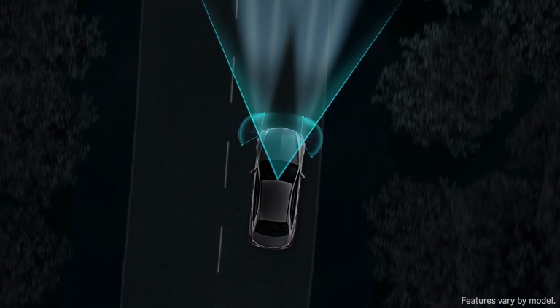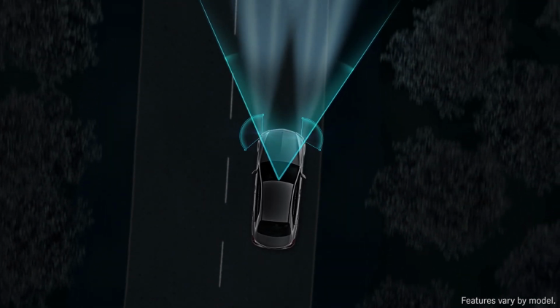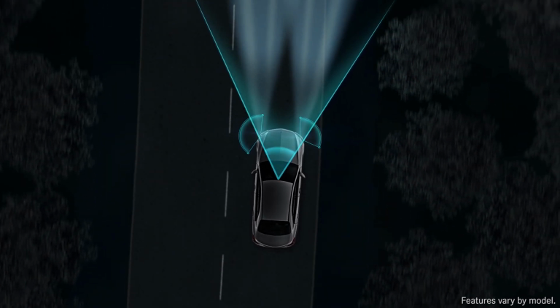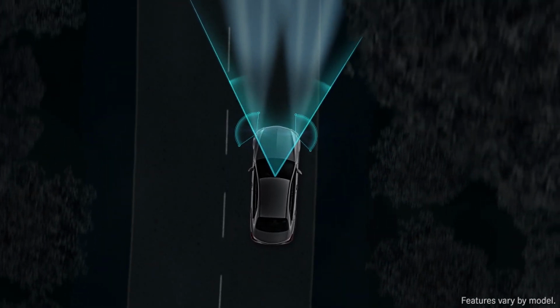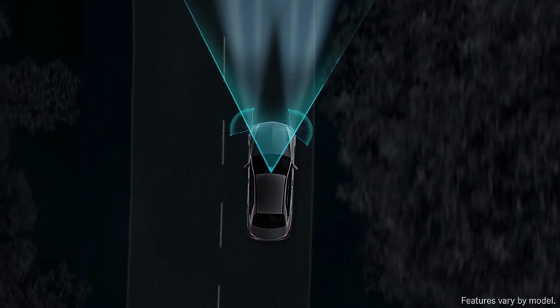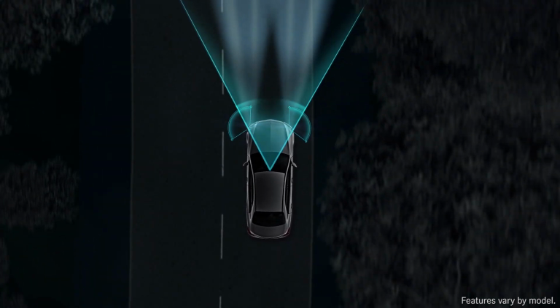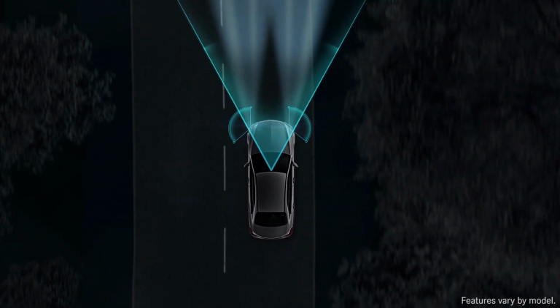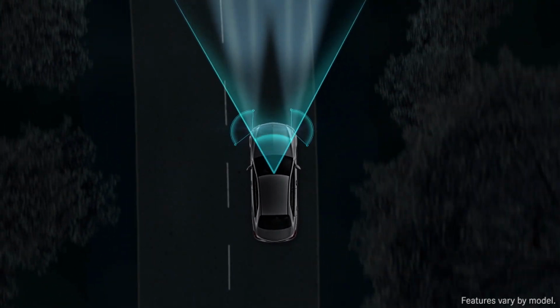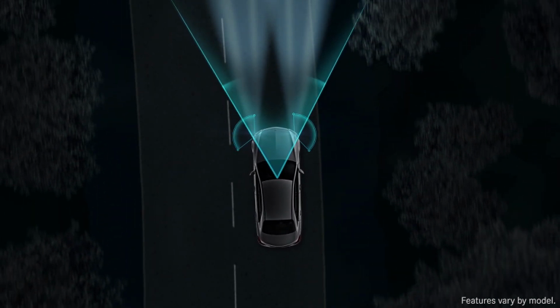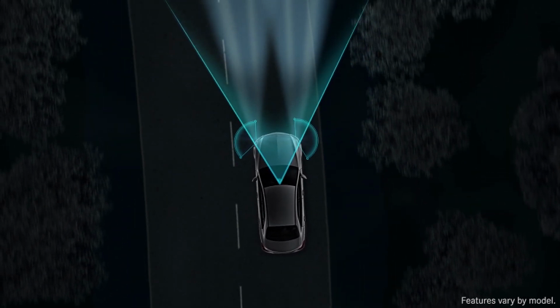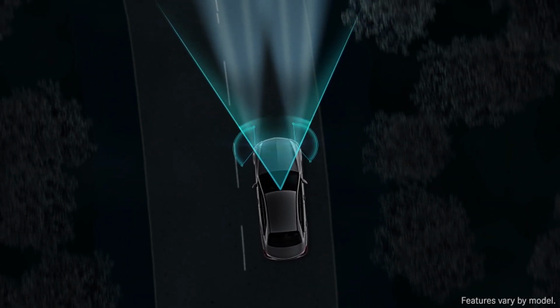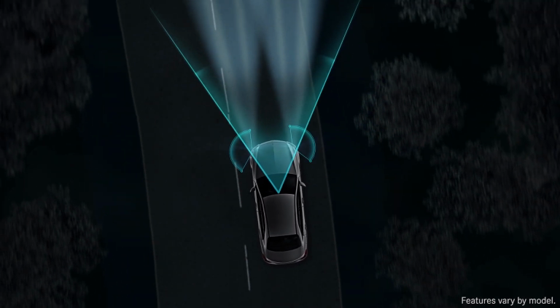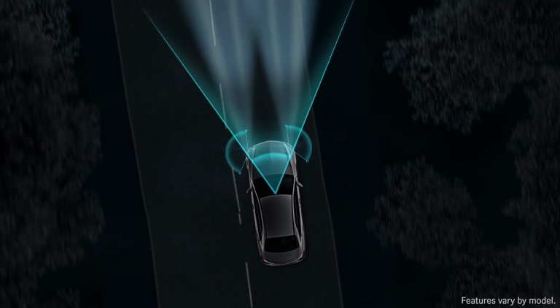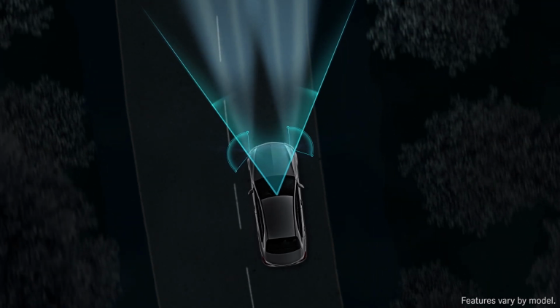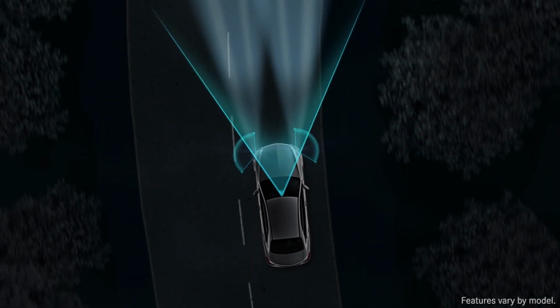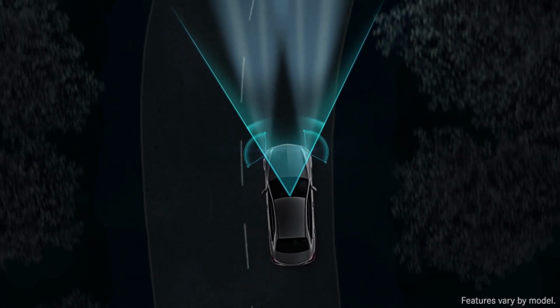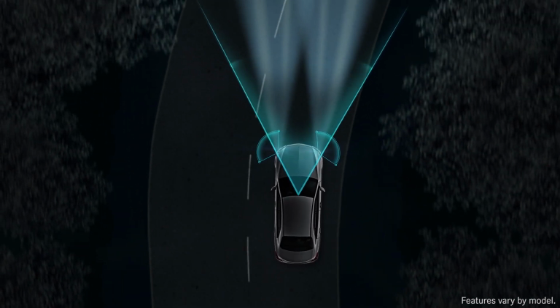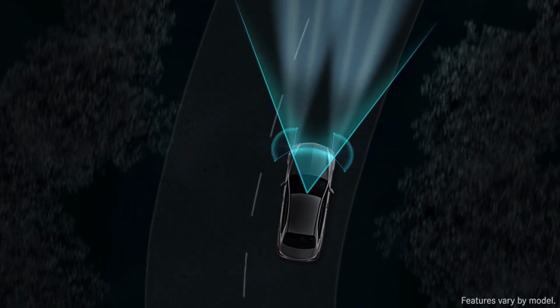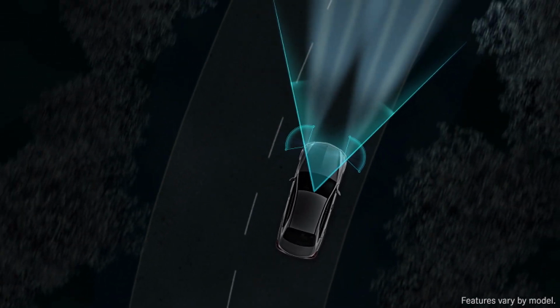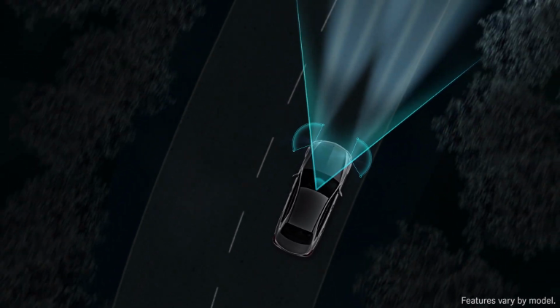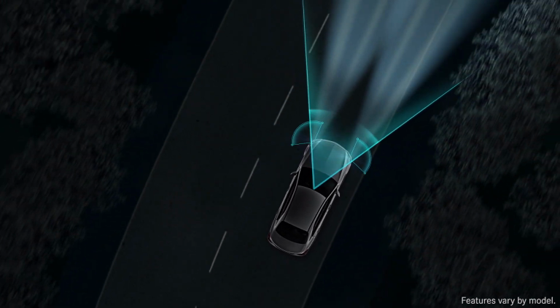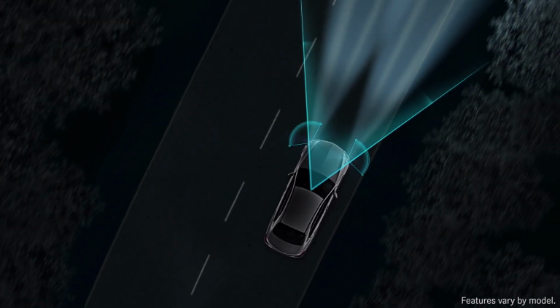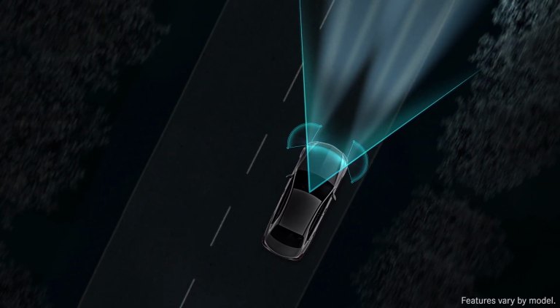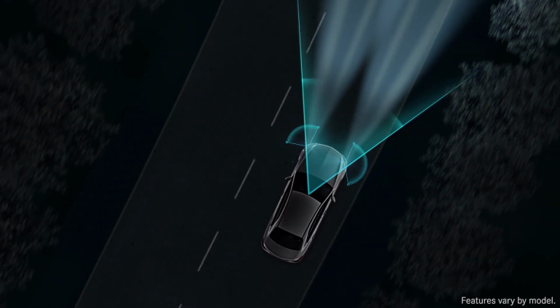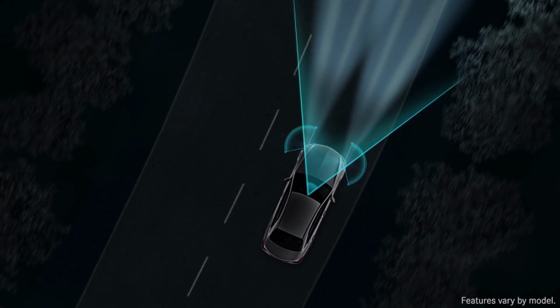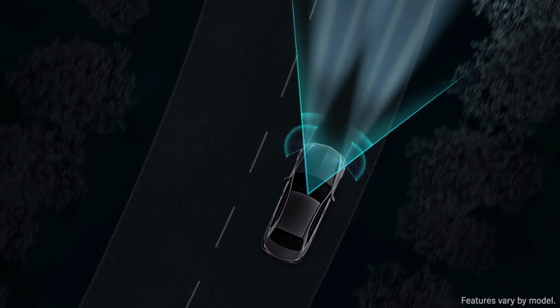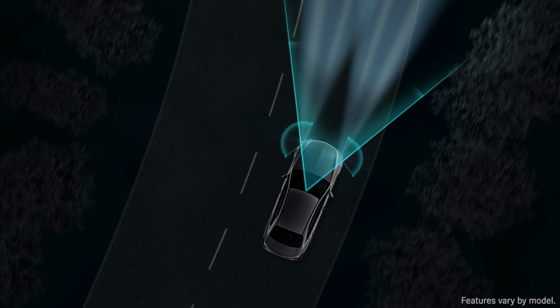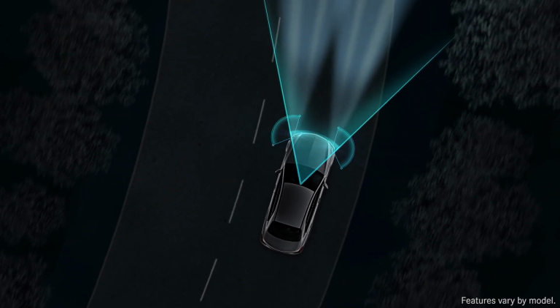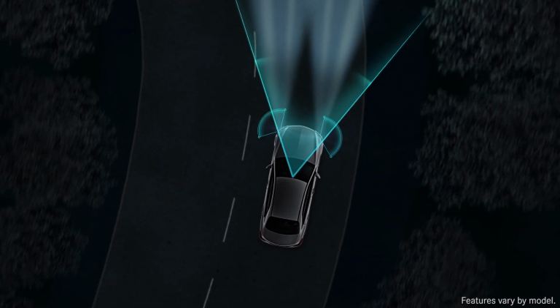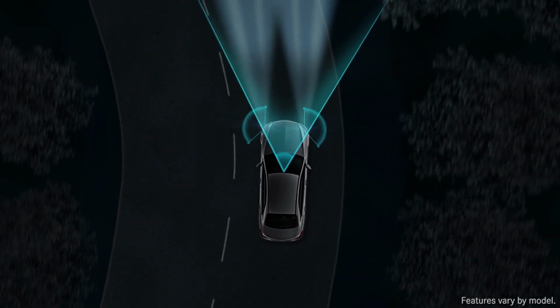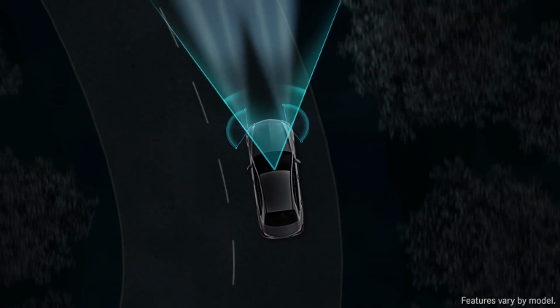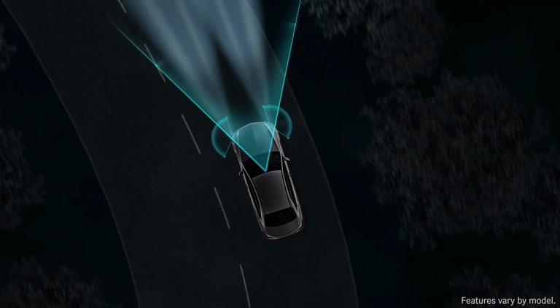In addition to monitoring driver inputs like steering, the camera allows the systems to adjust the beams to curves and junctions predictively, helping the driver anticipate the next move like never before.